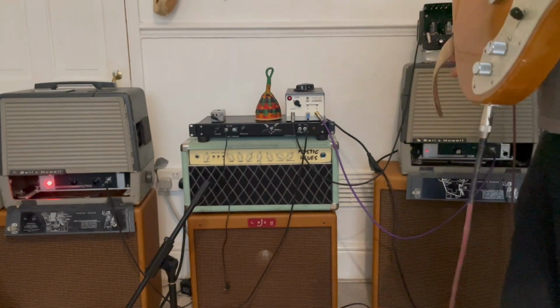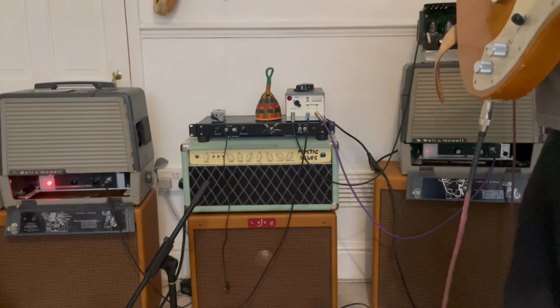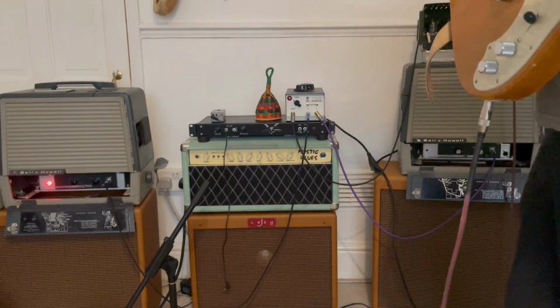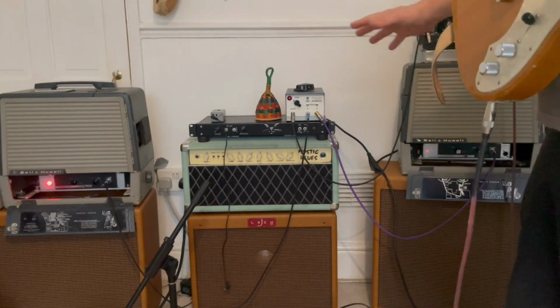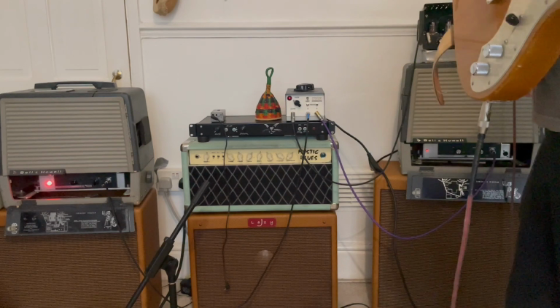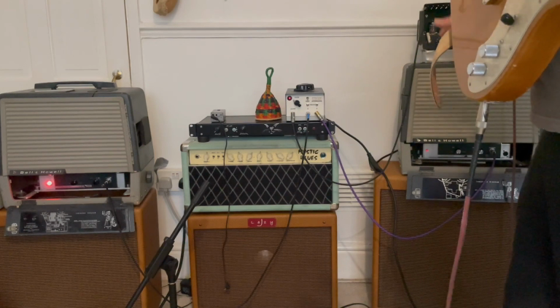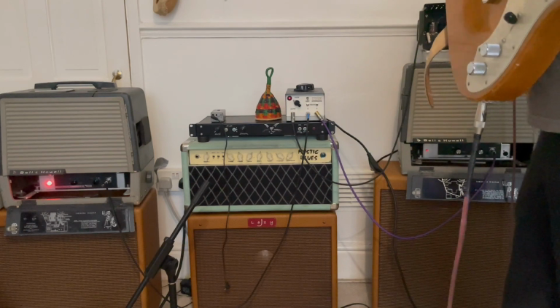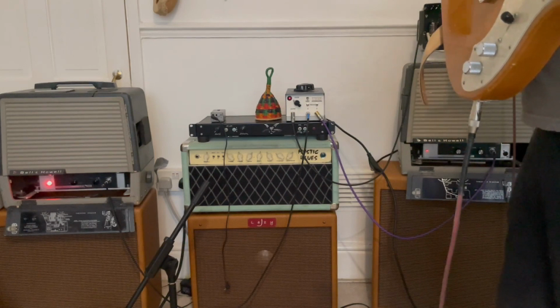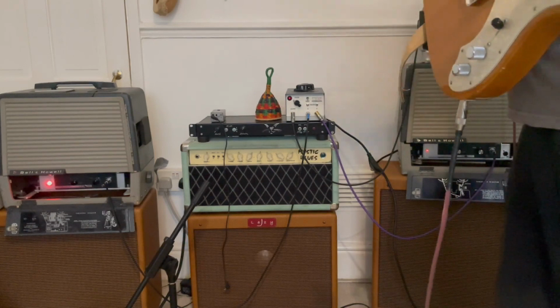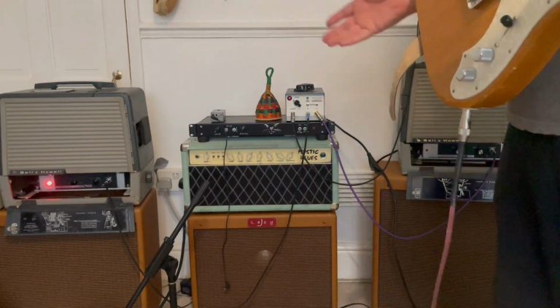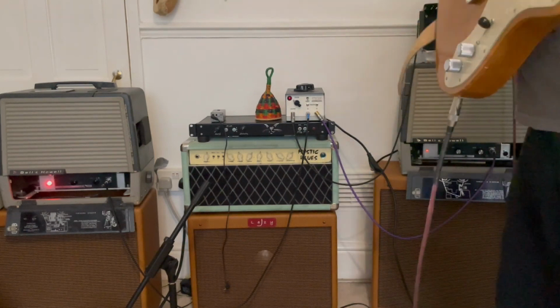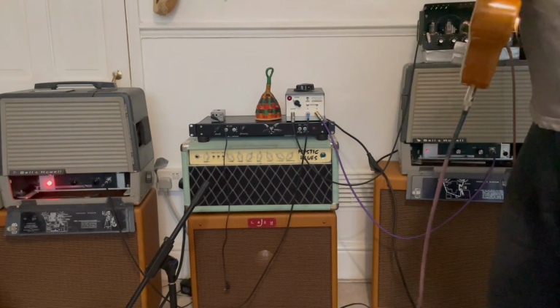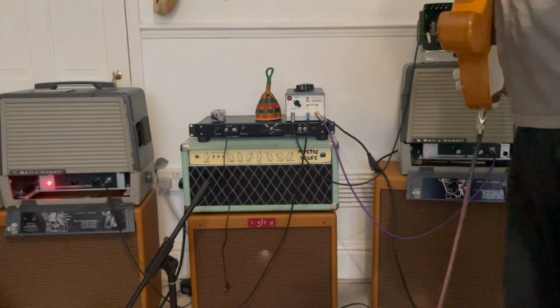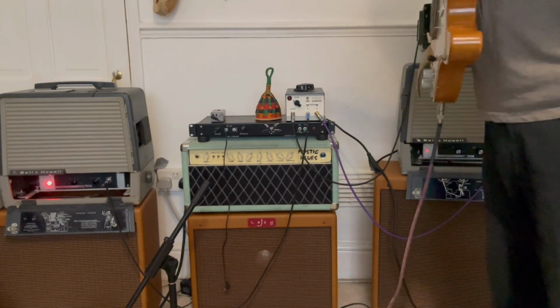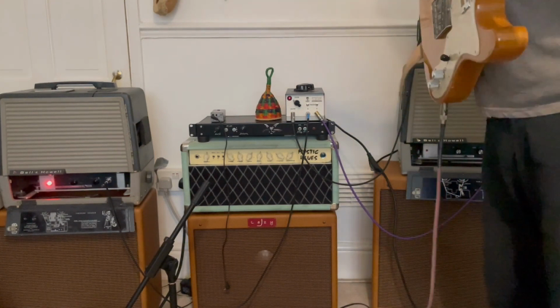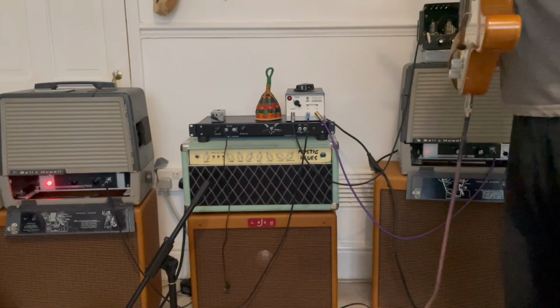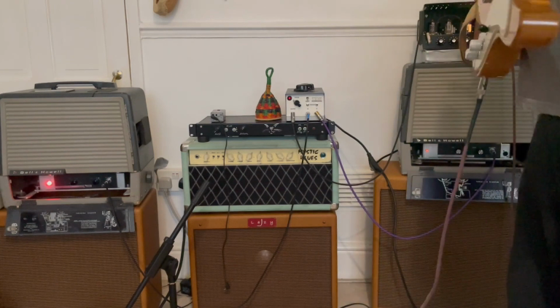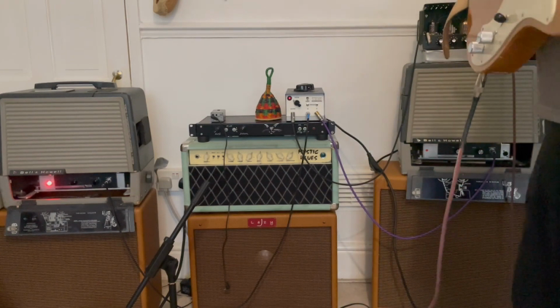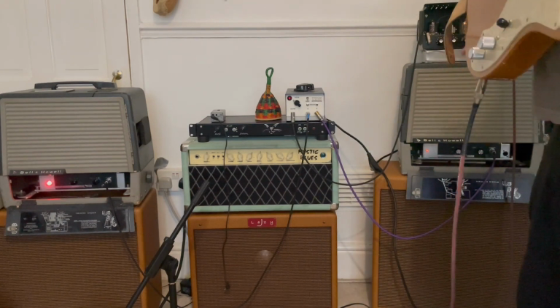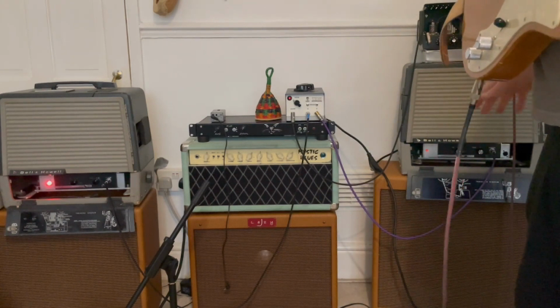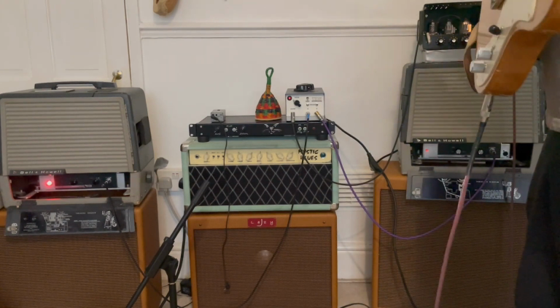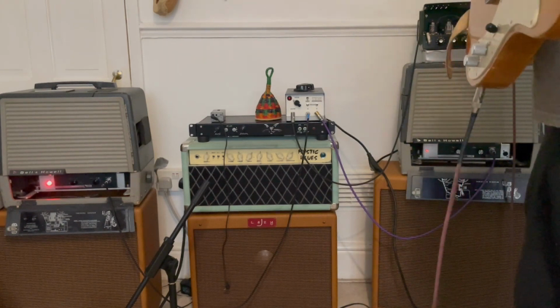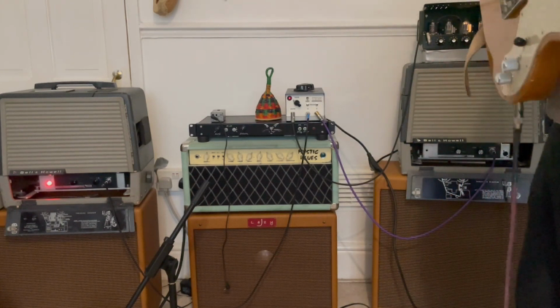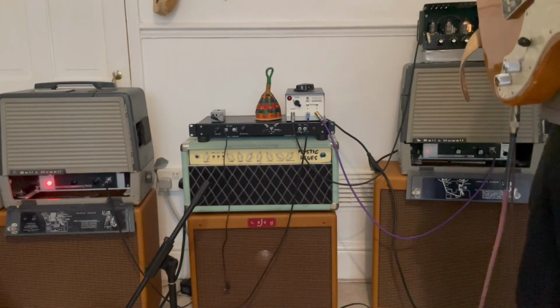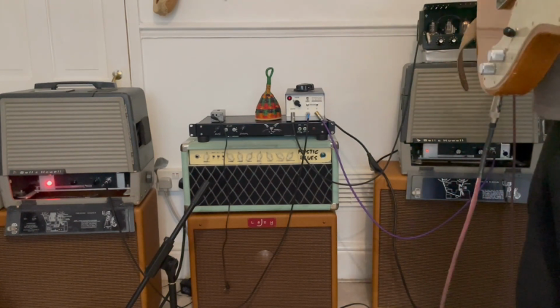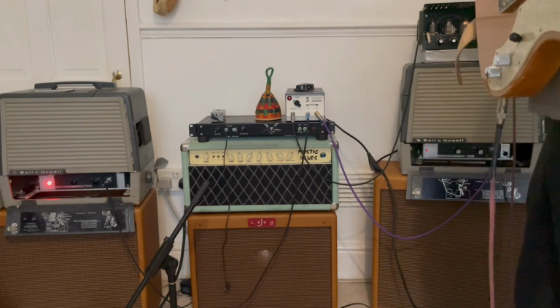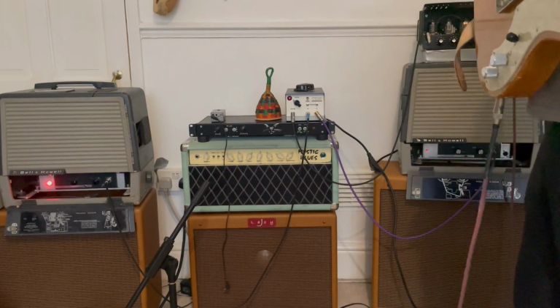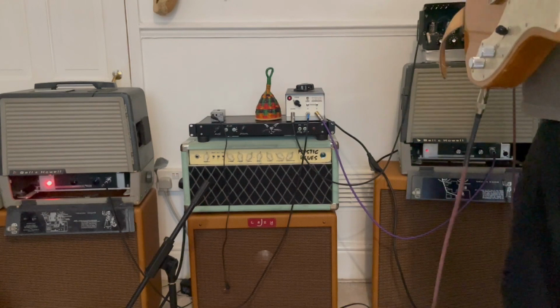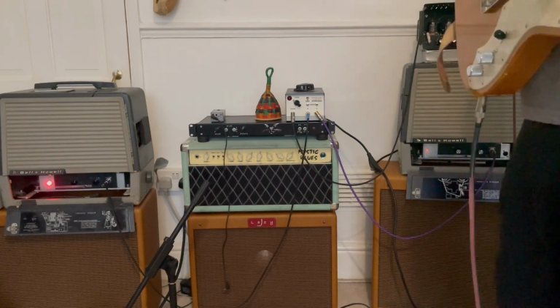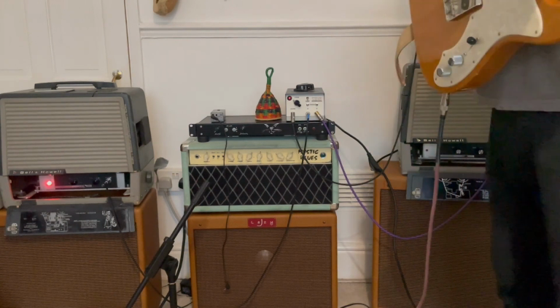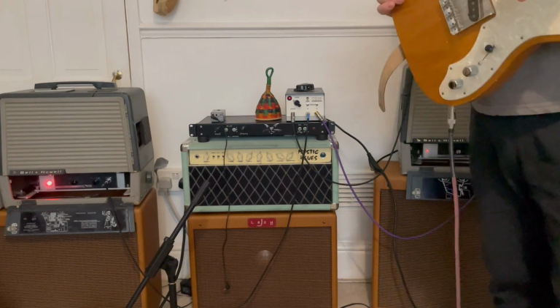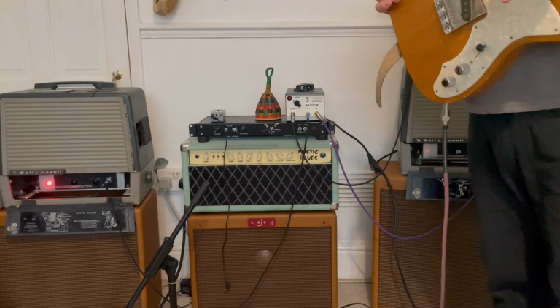I actually had this amp with that speaker and this amp with that, and it didn't quite work as well. But now I've got the EL84 with the 3x10 — that's a much better sound. You've just got to kind of fool around with the cabinet pairings.